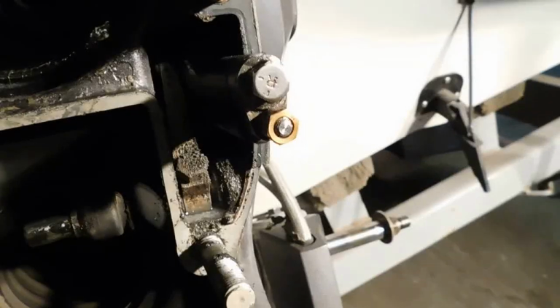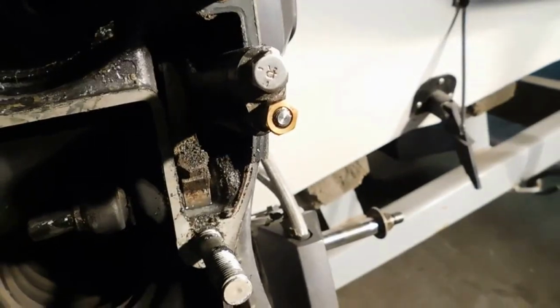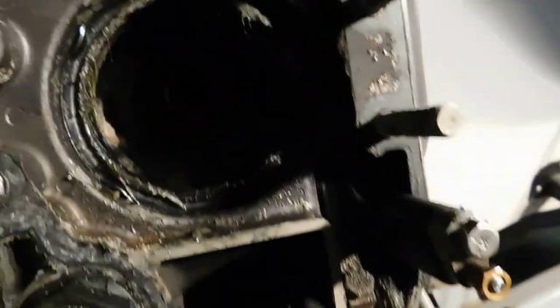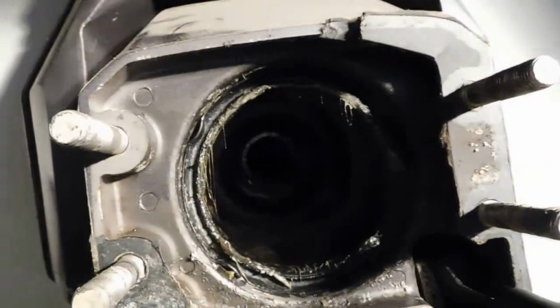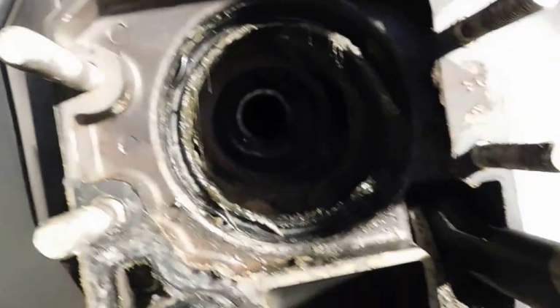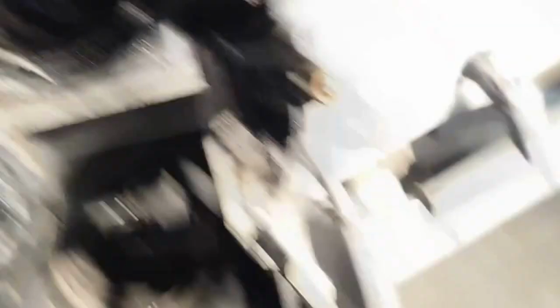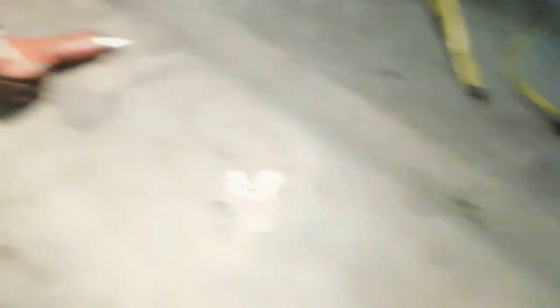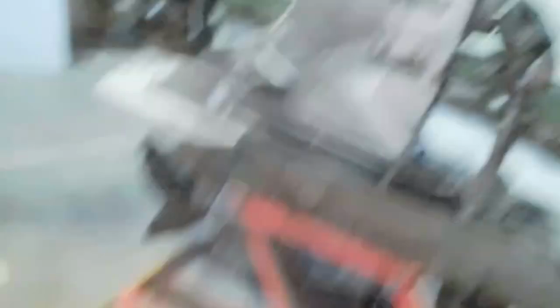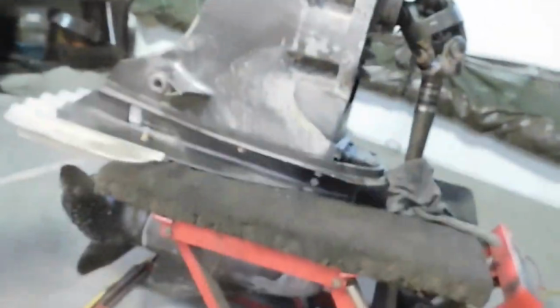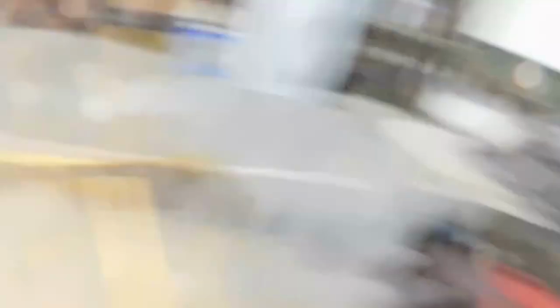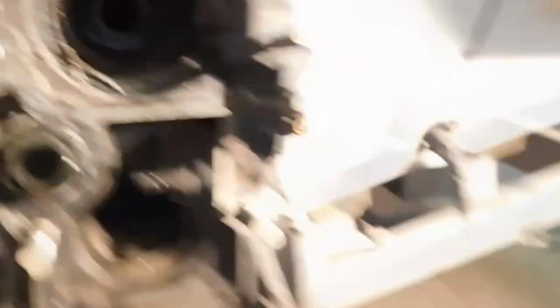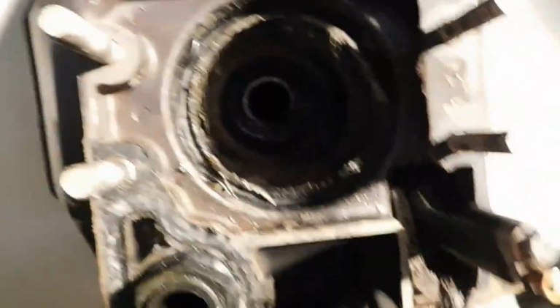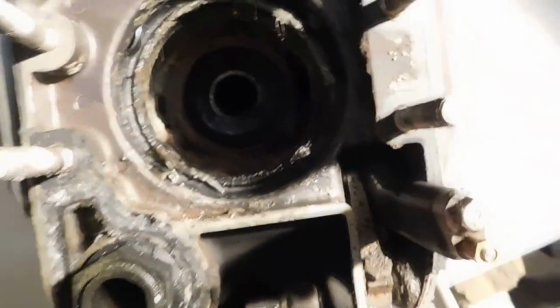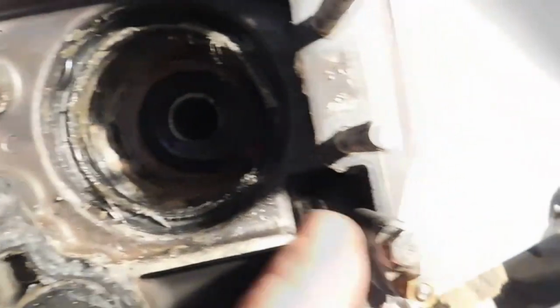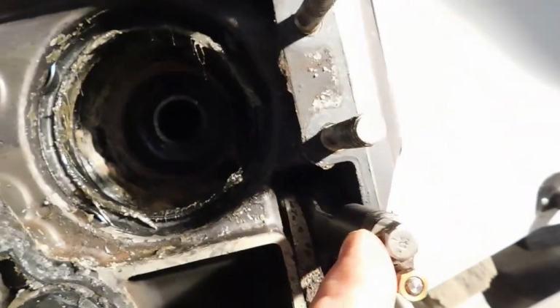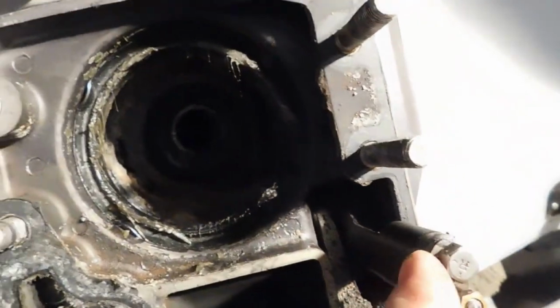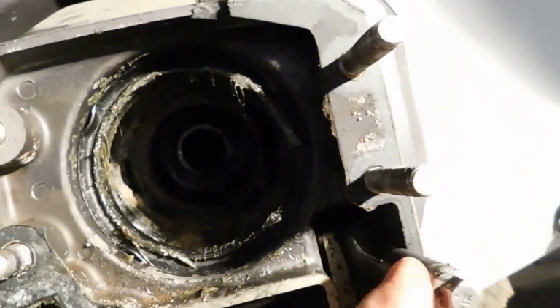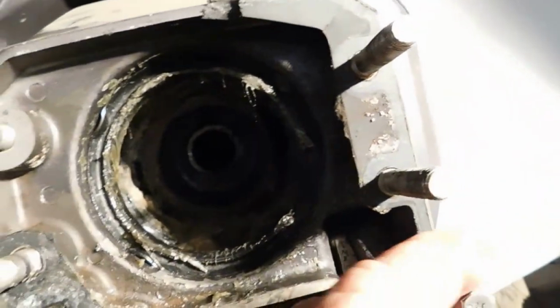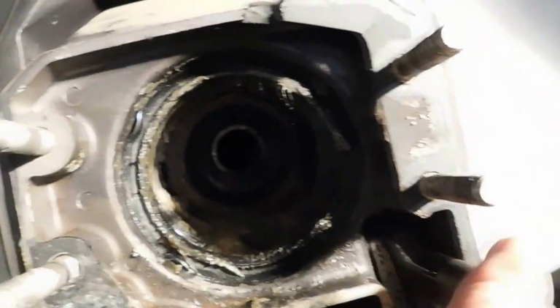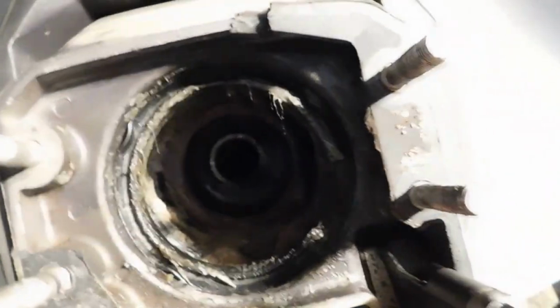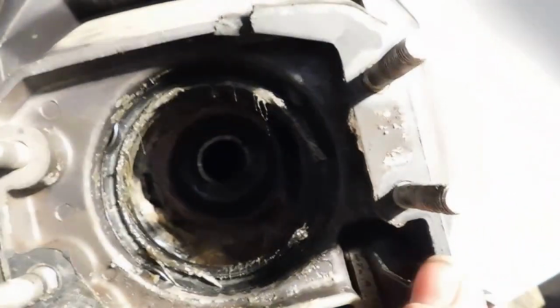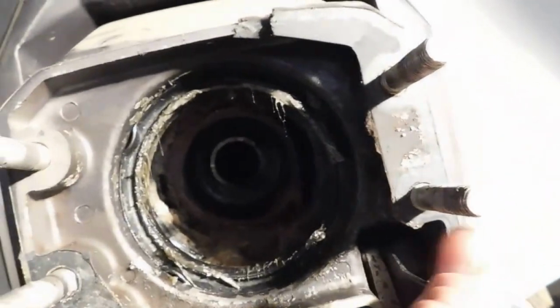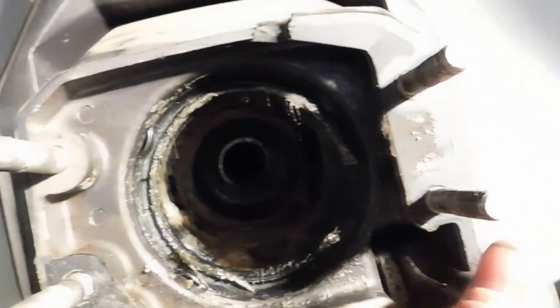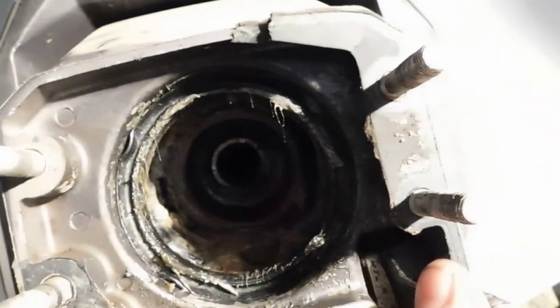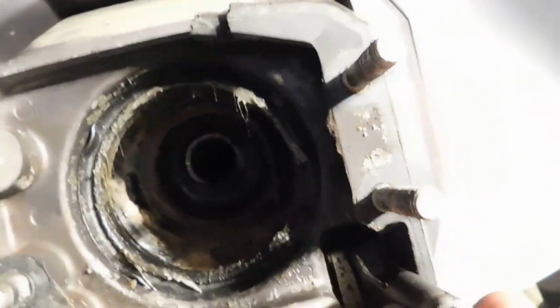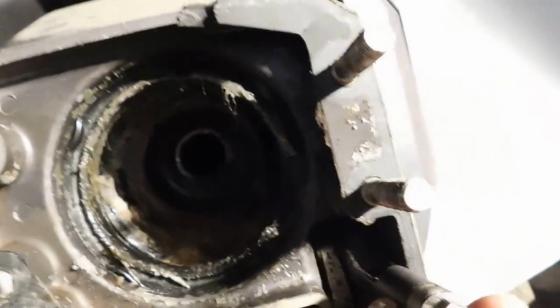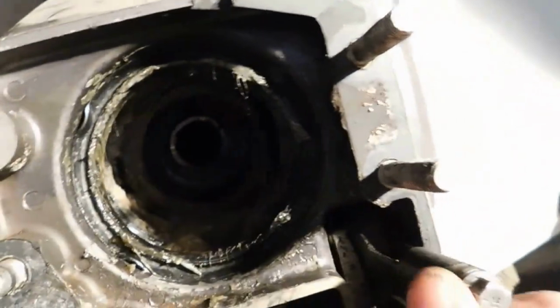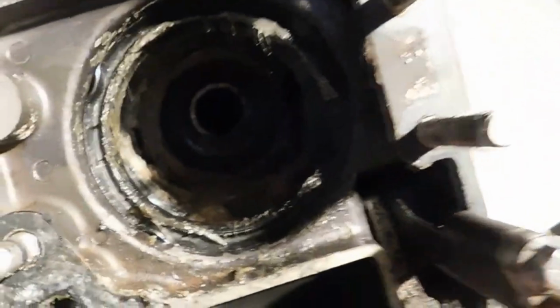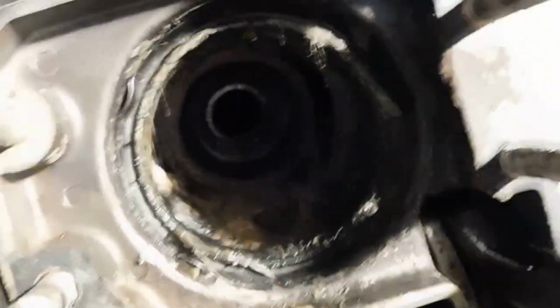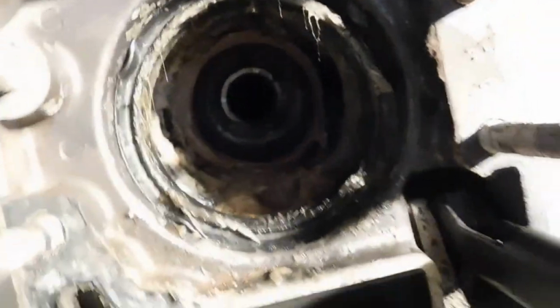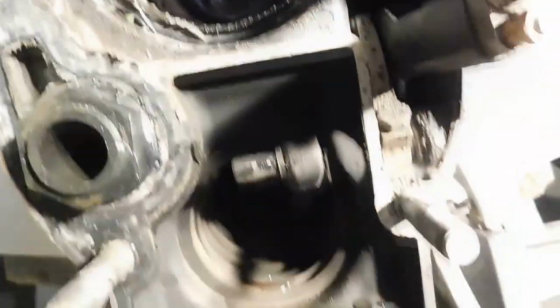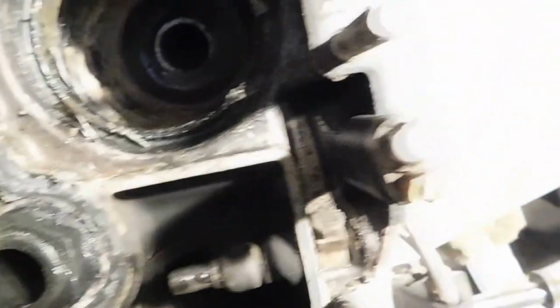It's an OMC Cobra and the drive is off. This is a mechanism that goes inside the boat to the shift block — it's the inner shift cable. And it's pretty yucky.